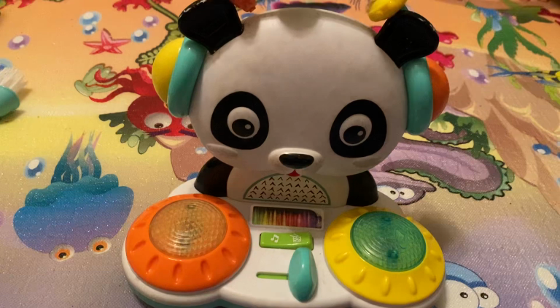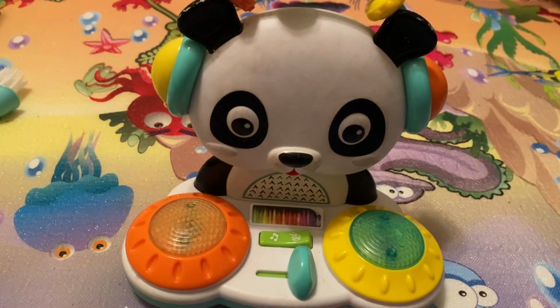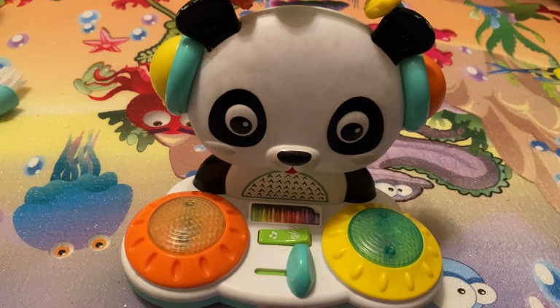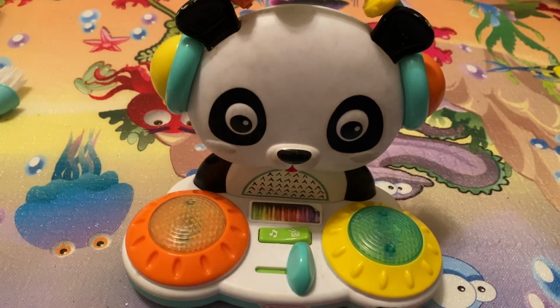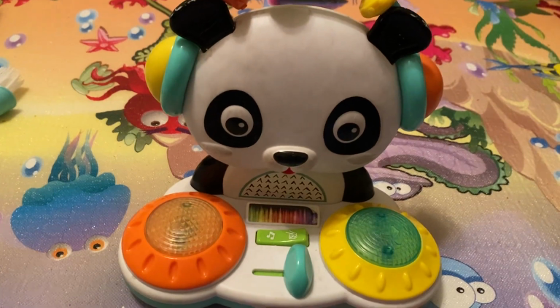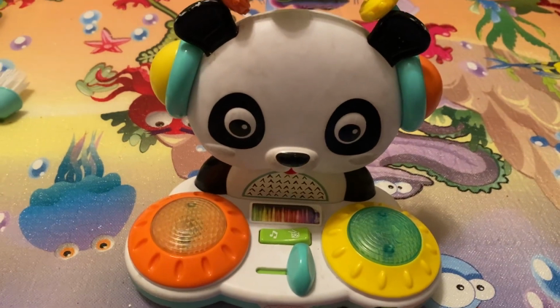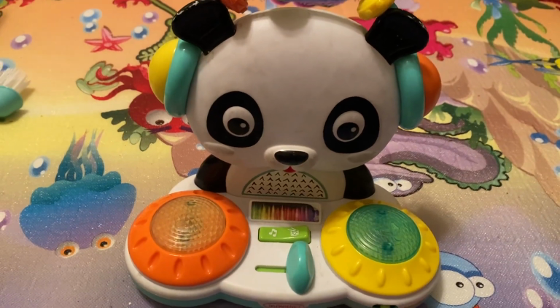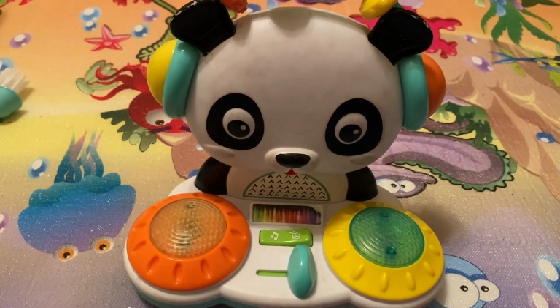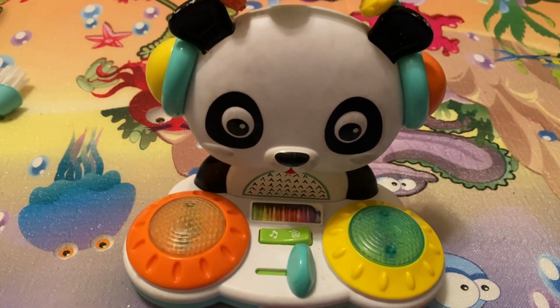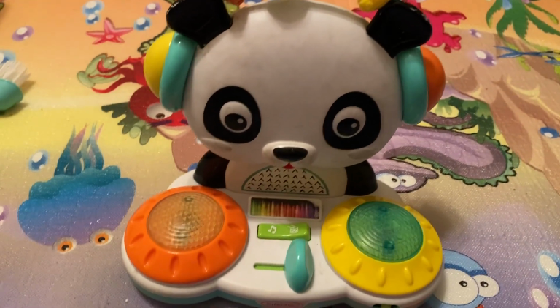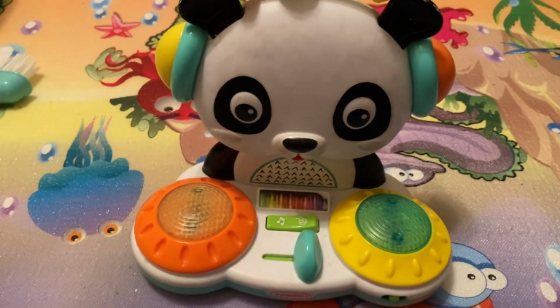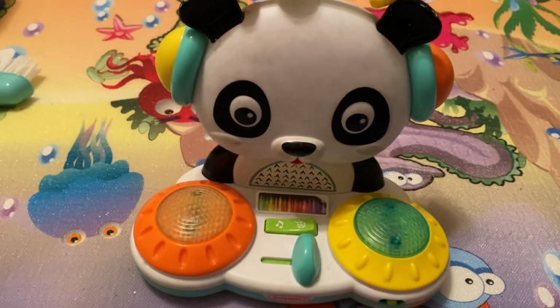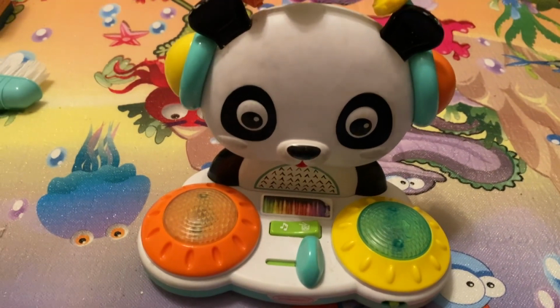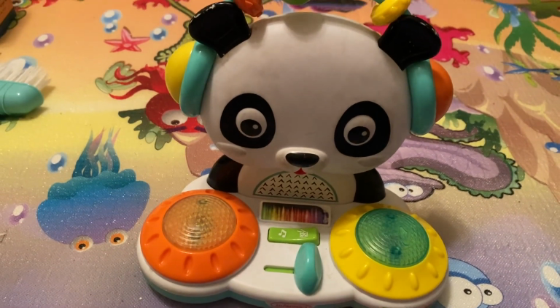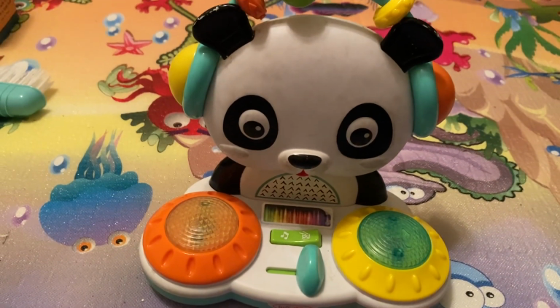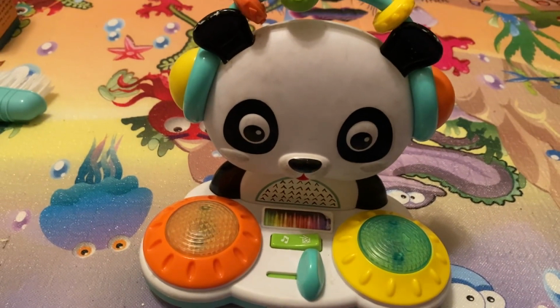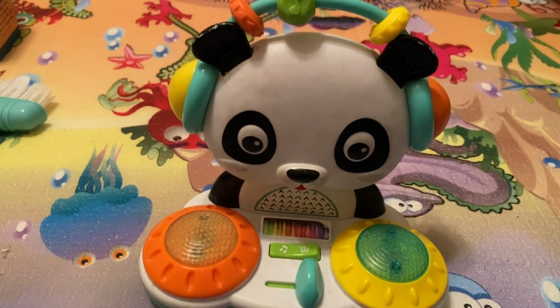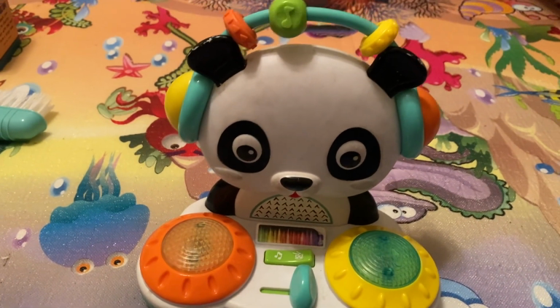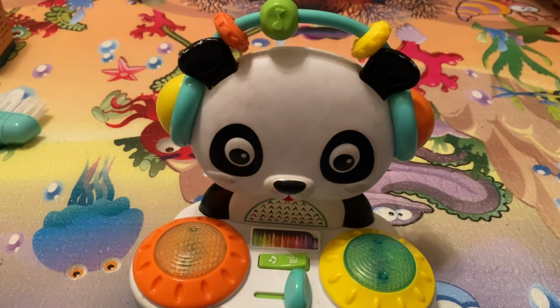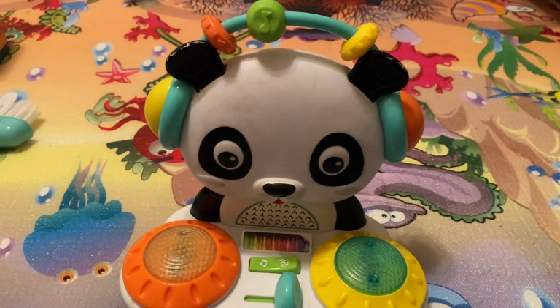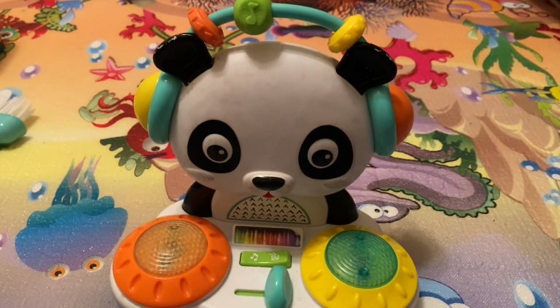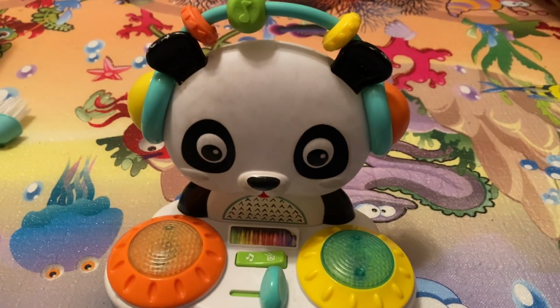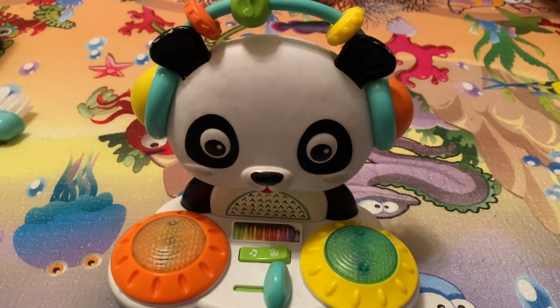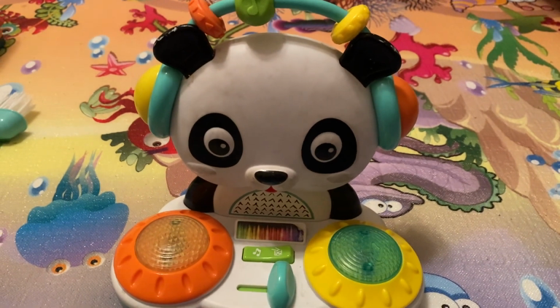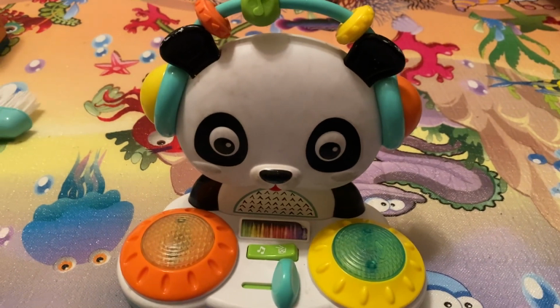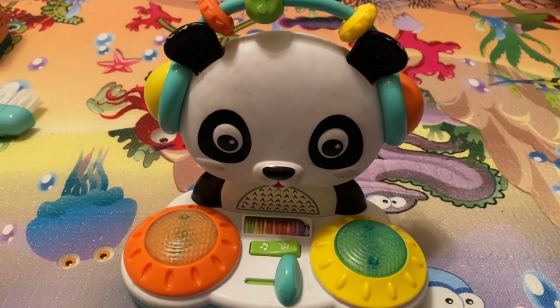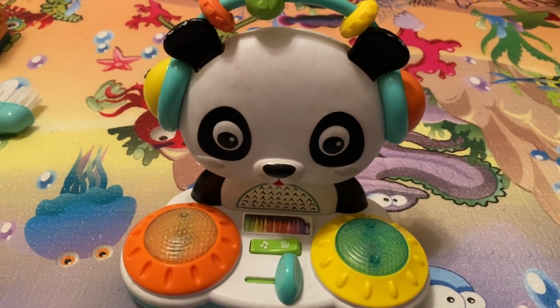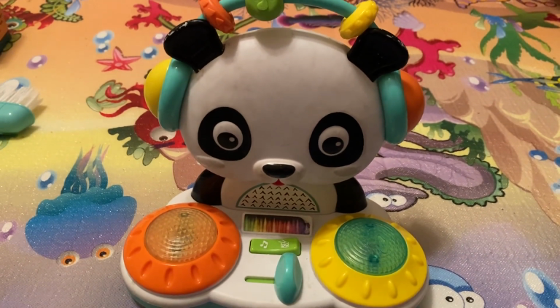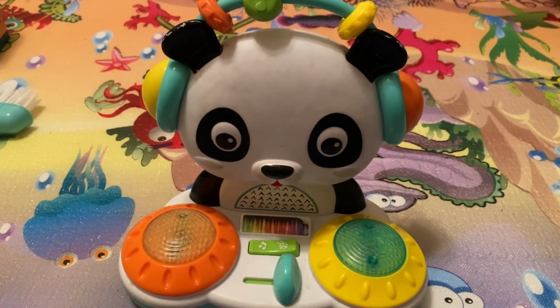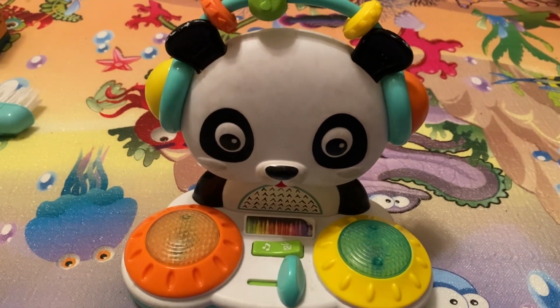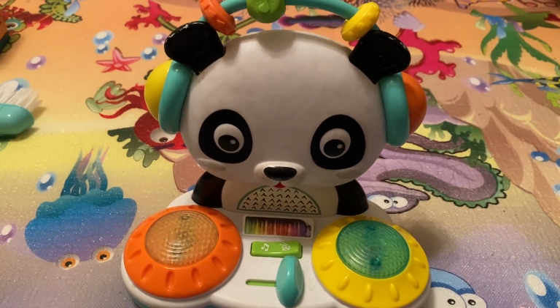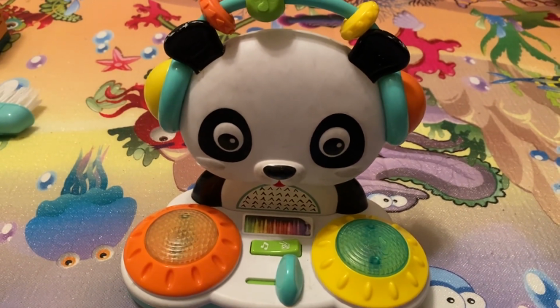This is the Infantino Spin and Slide DJ Panda Toy. It retails for about $20.